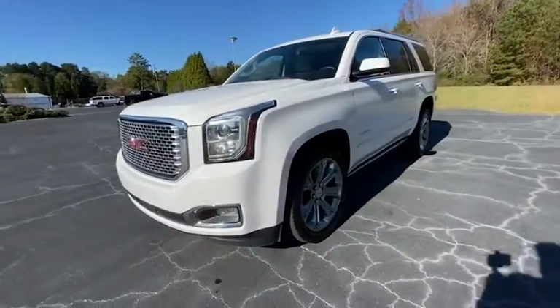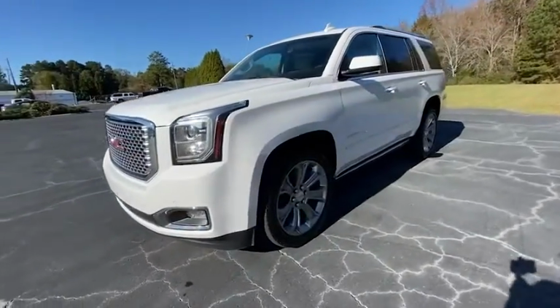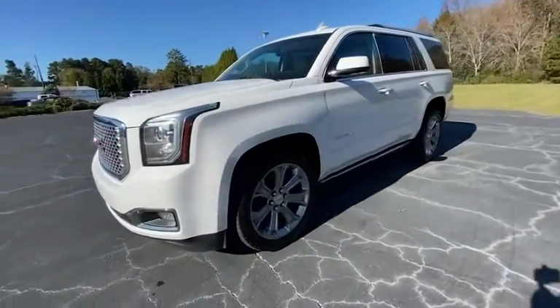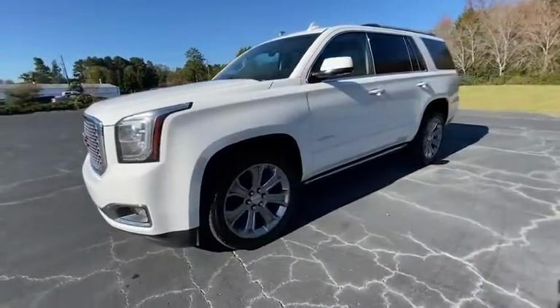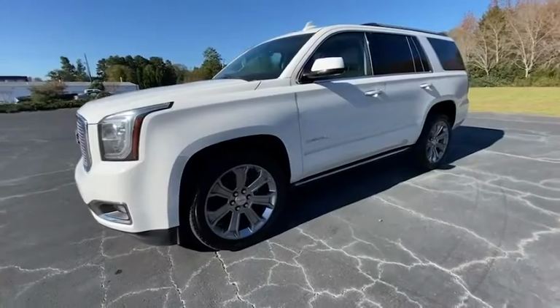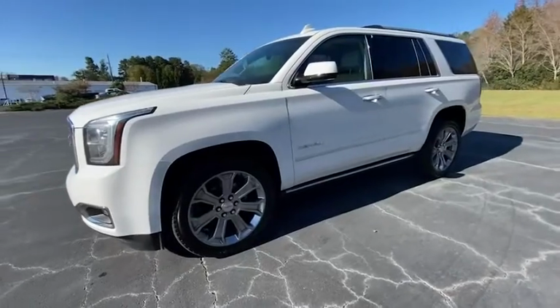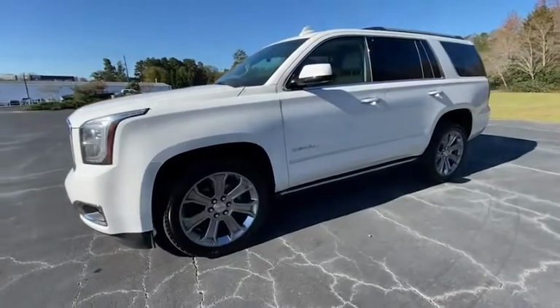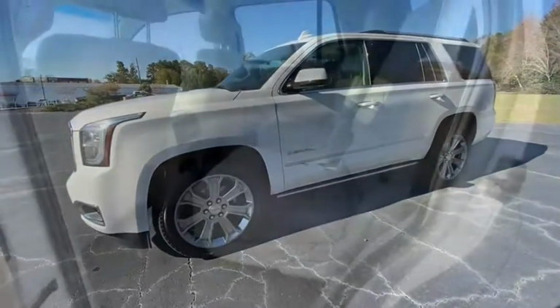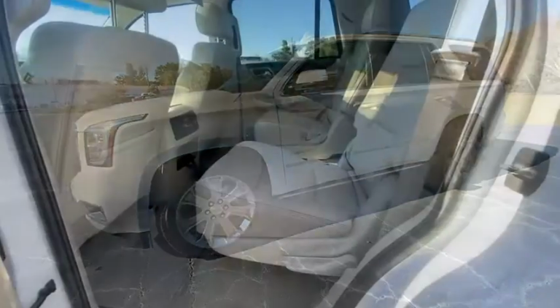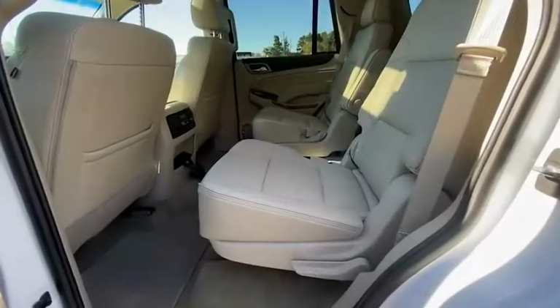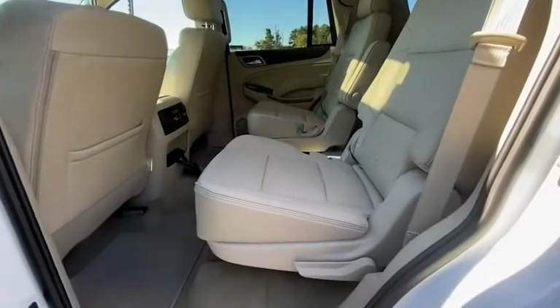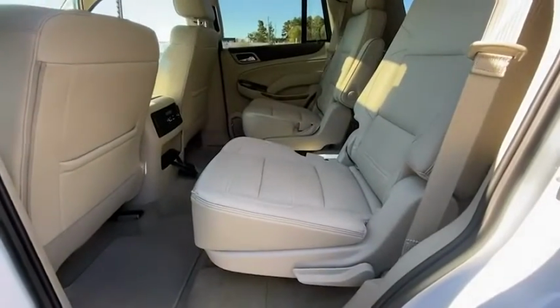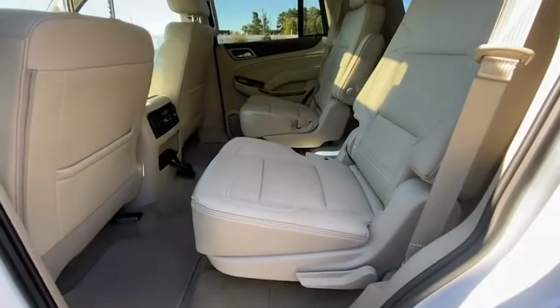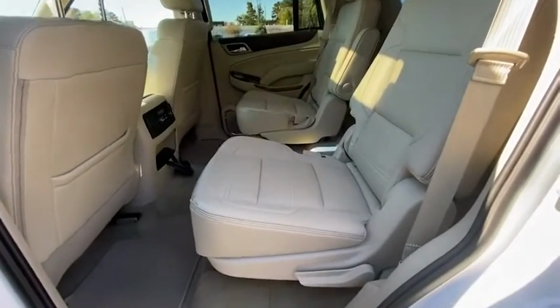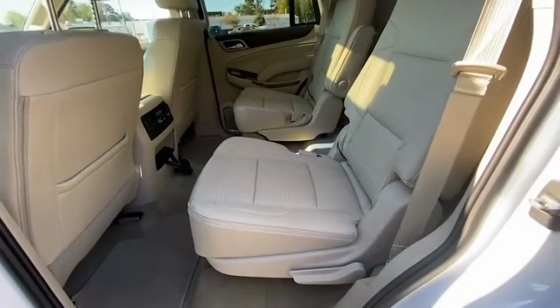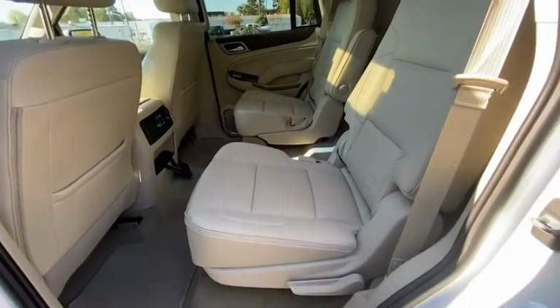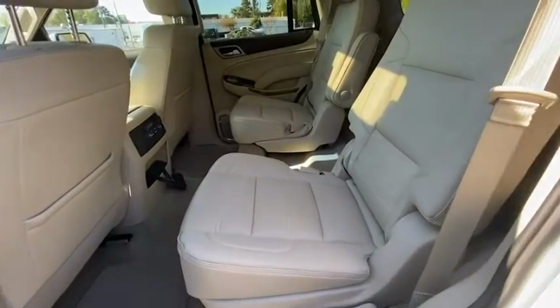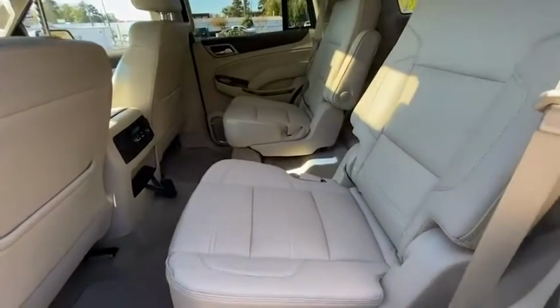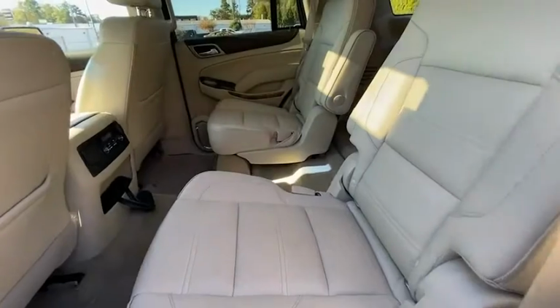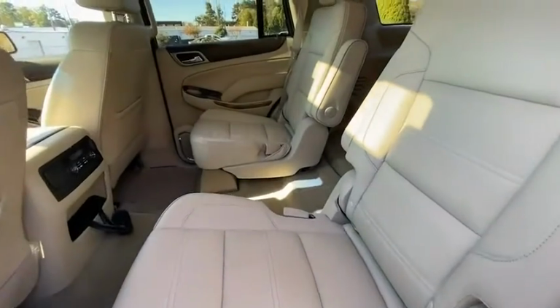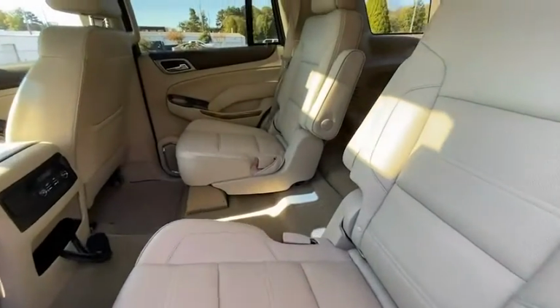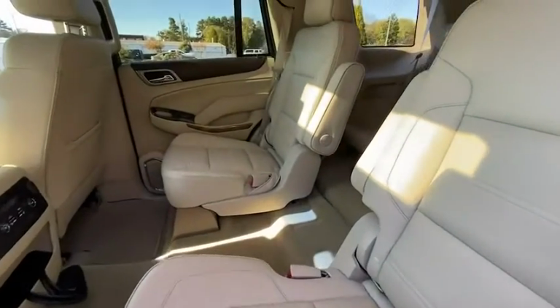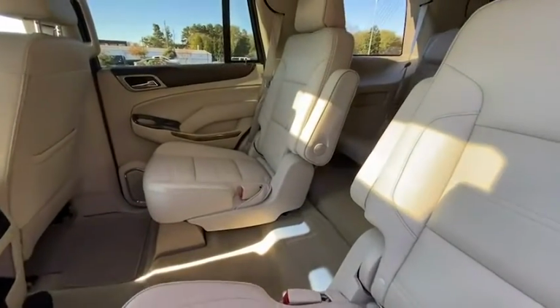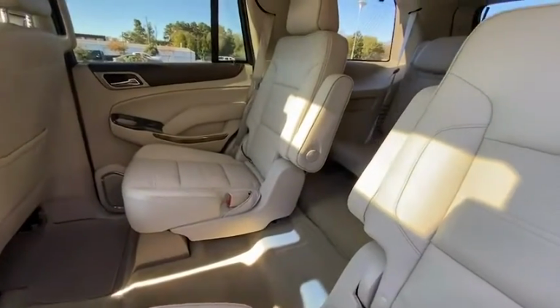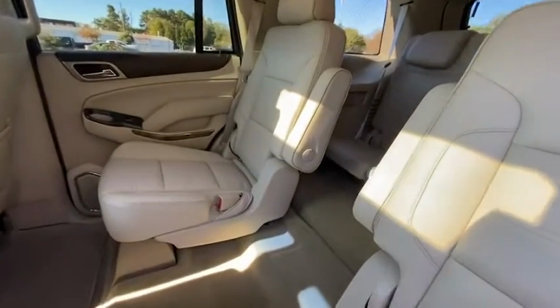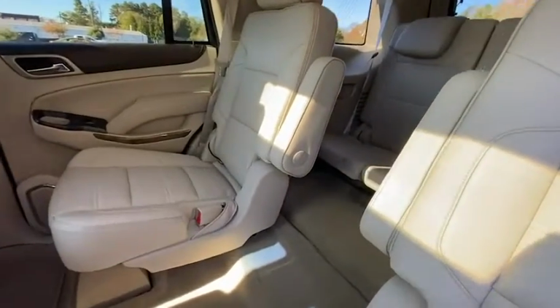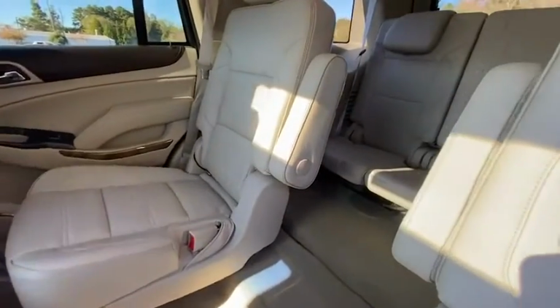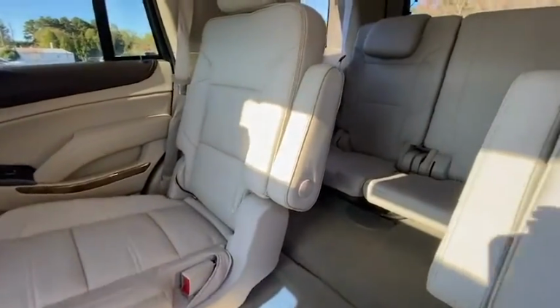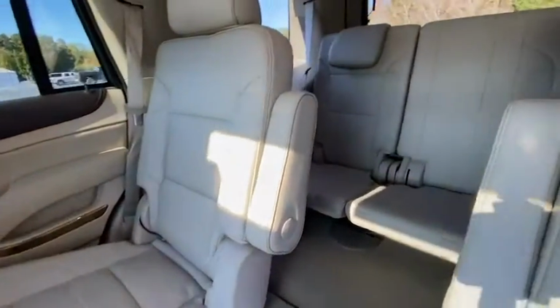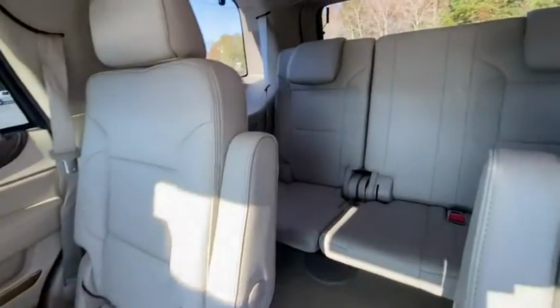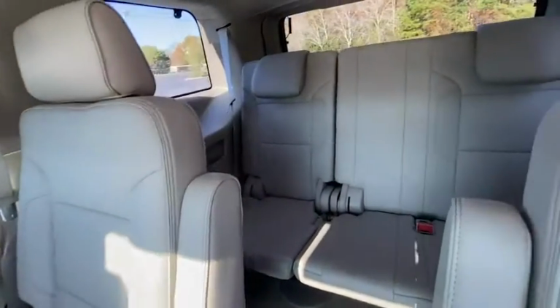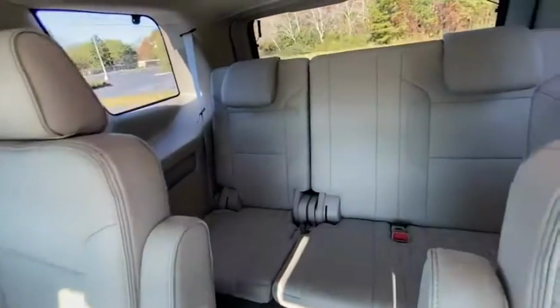Remote engine start, steering wheel audio controls, power passenger seat, Bluetooth, leather-wrapped steering wheel, adjustable steering wheel, power steering, cruise control, keyless start, floor mats.